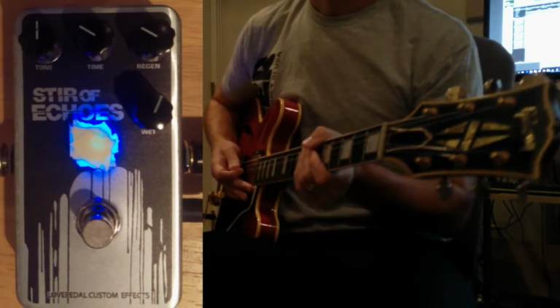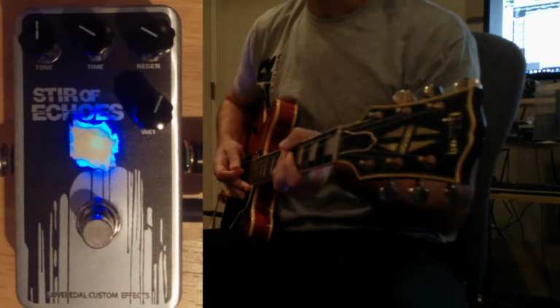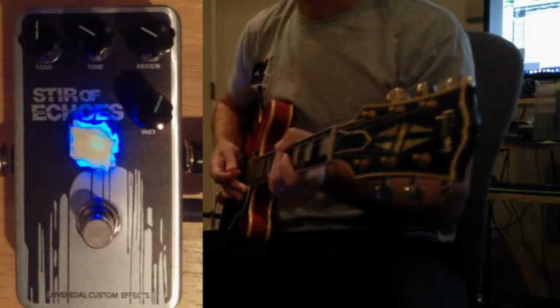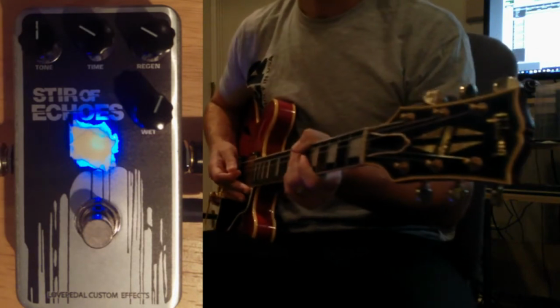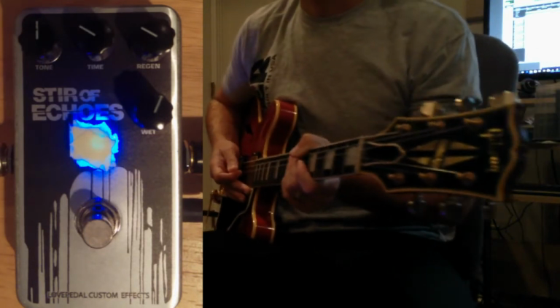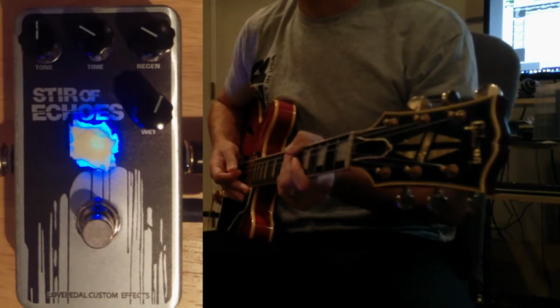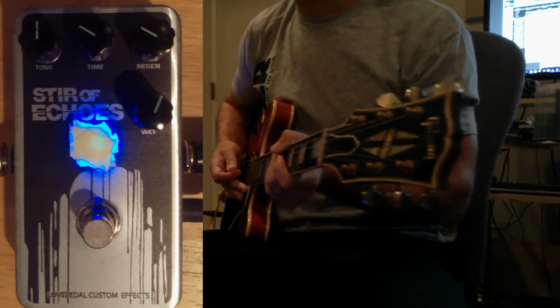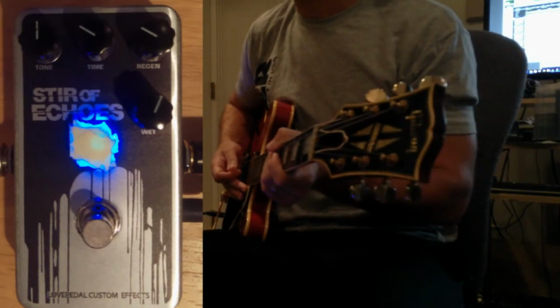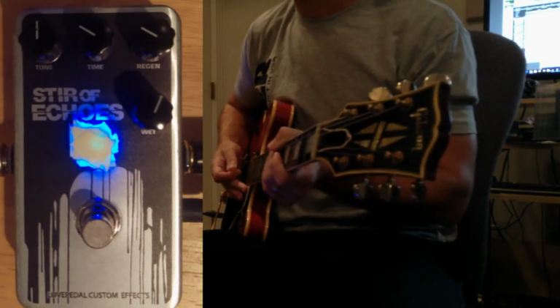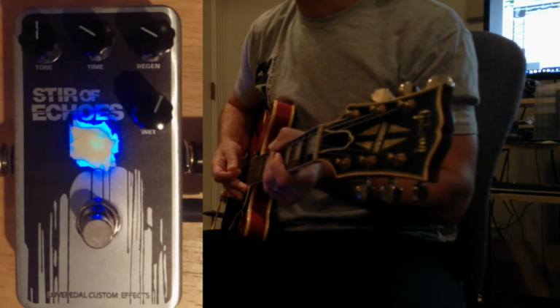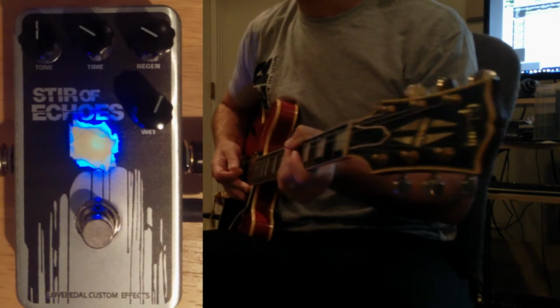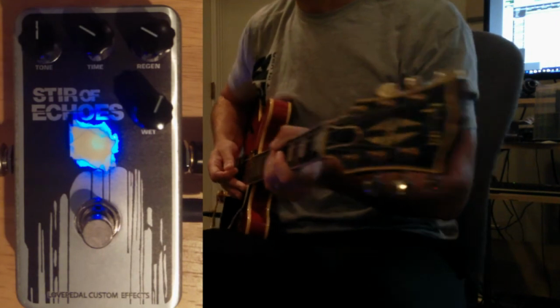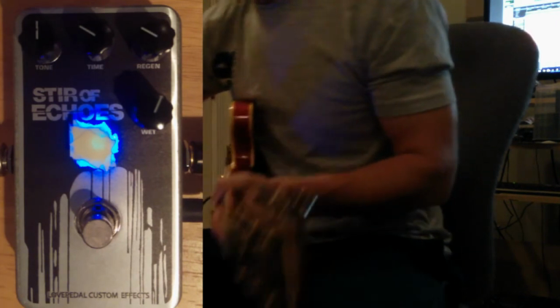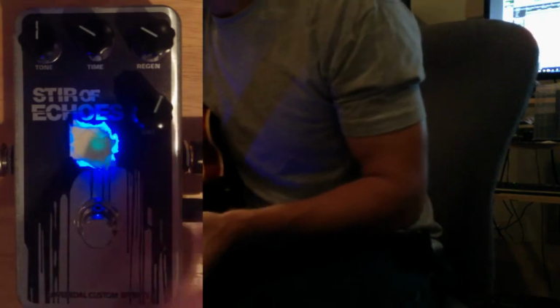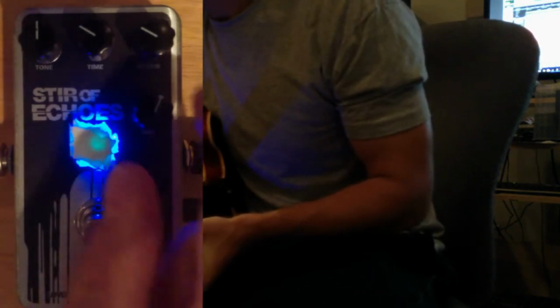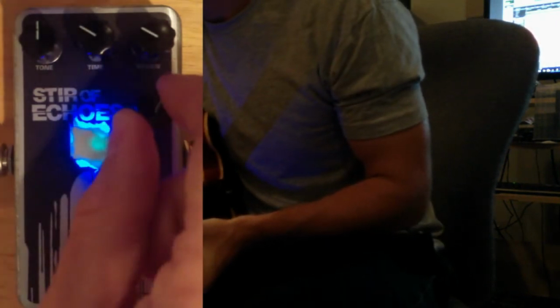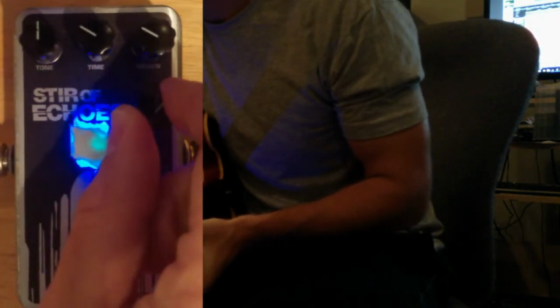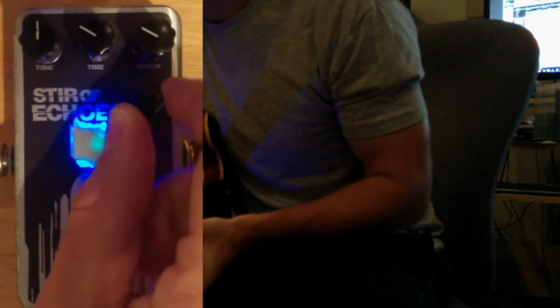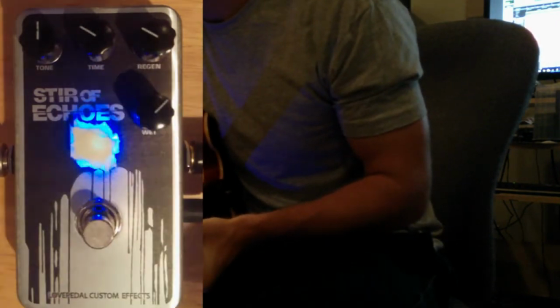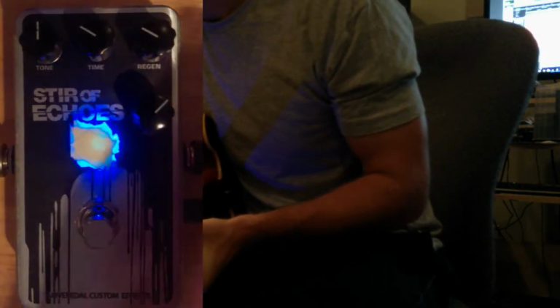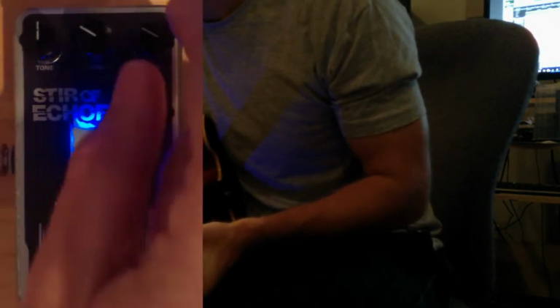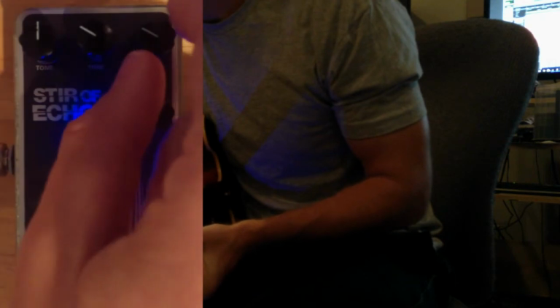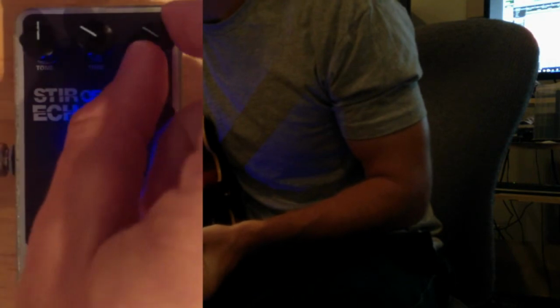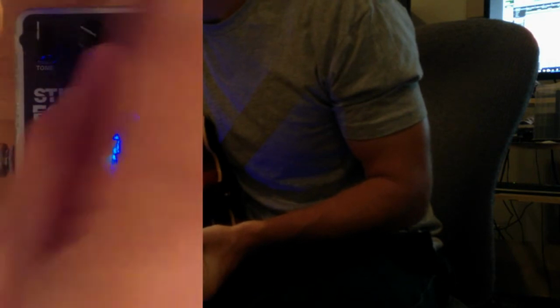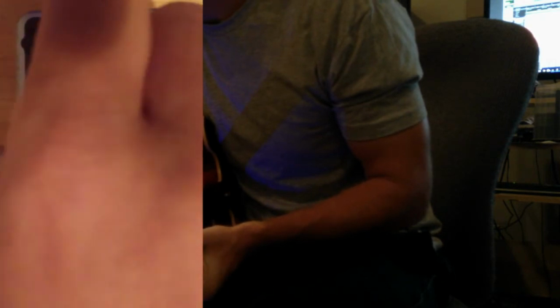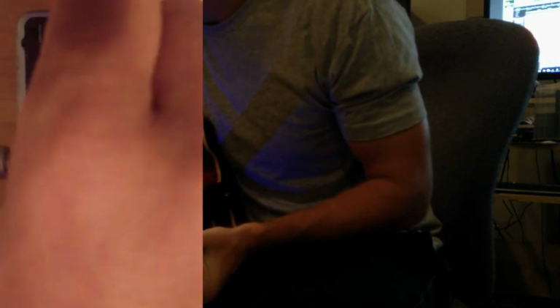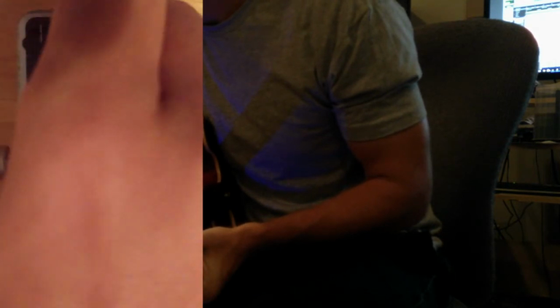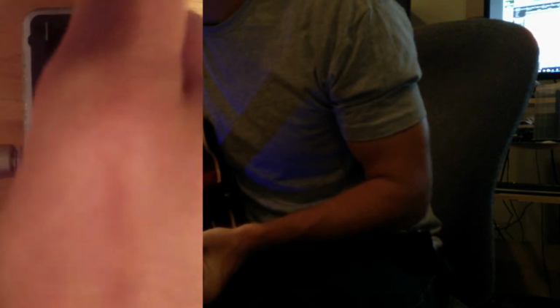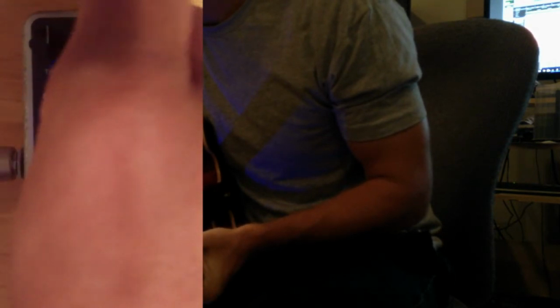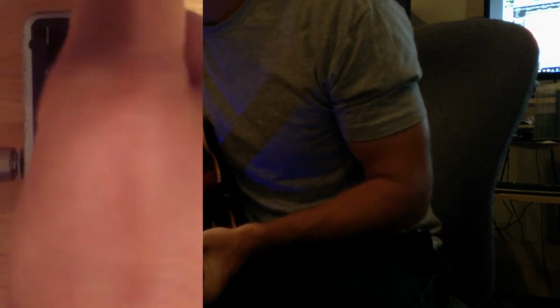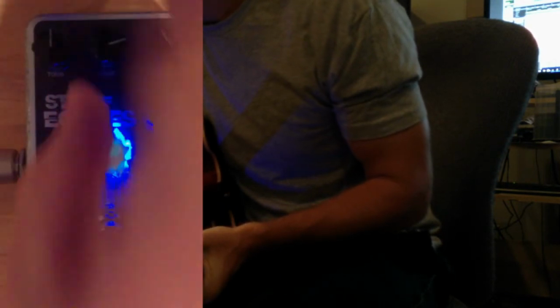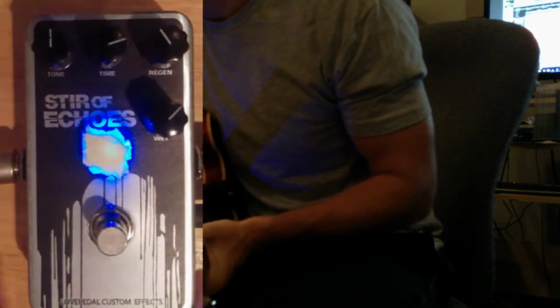So you can see it just adds a real sweet, pretty sound. I'll crank it up, make it a little more wet, crank up the repeats a little bit, and go with a much longer delay.